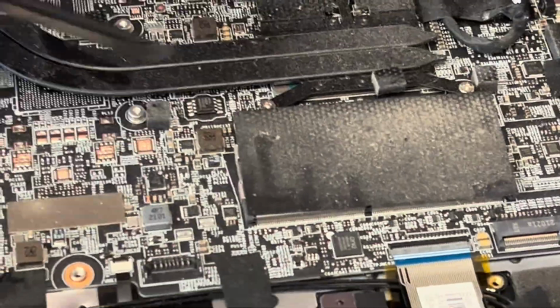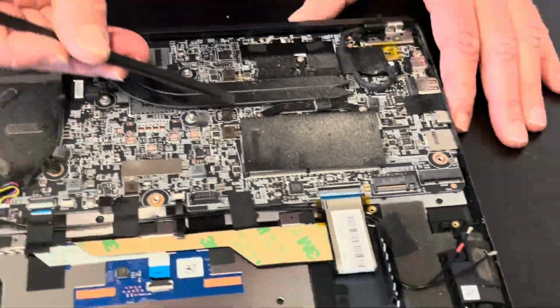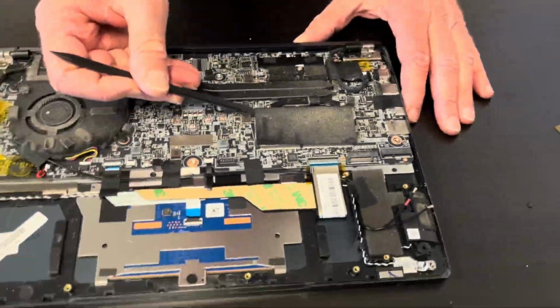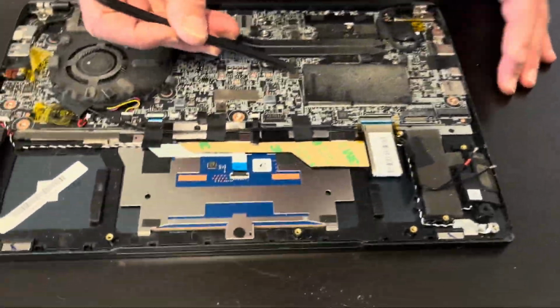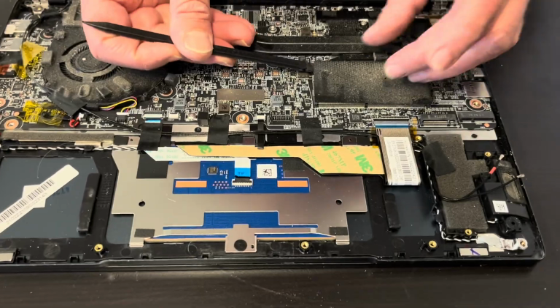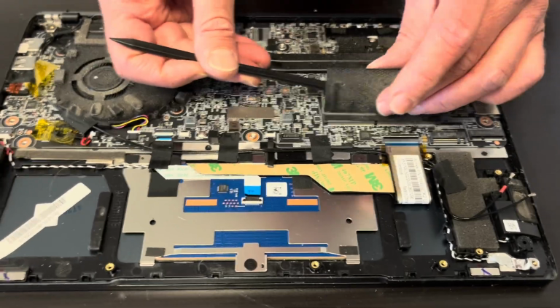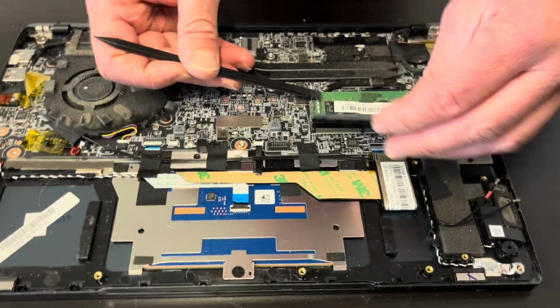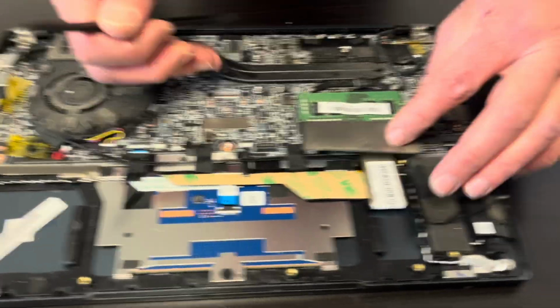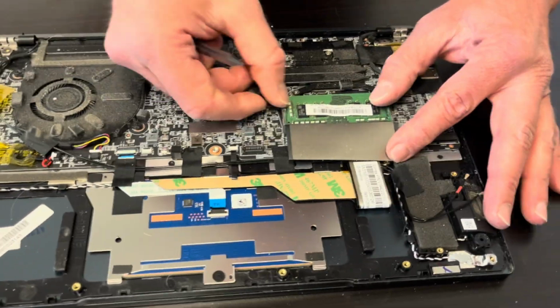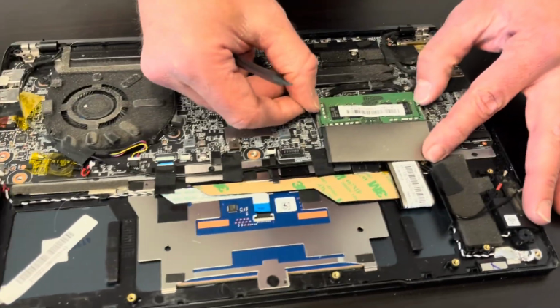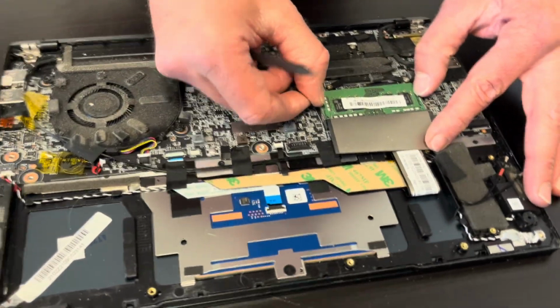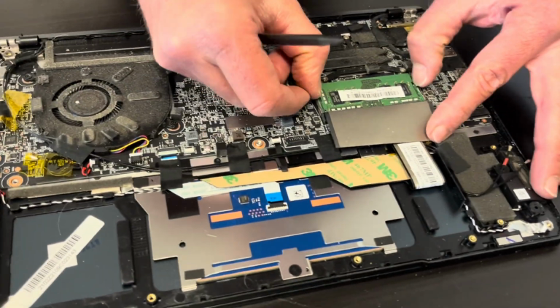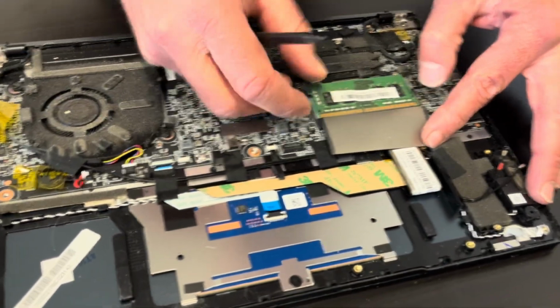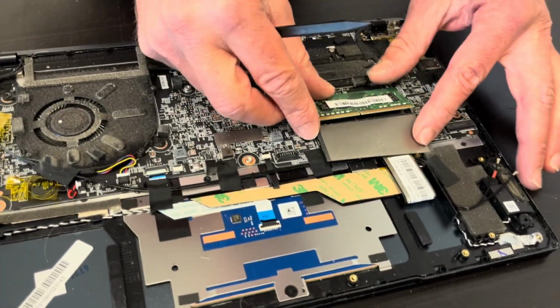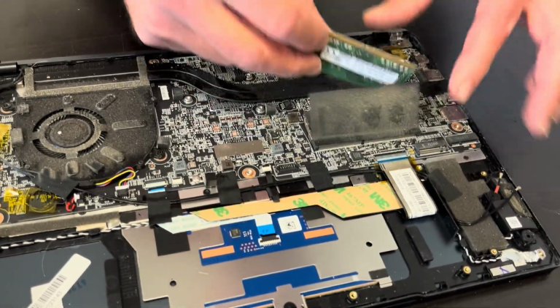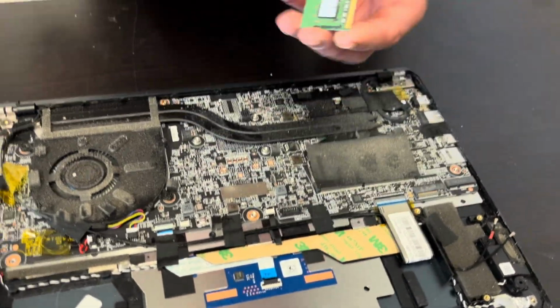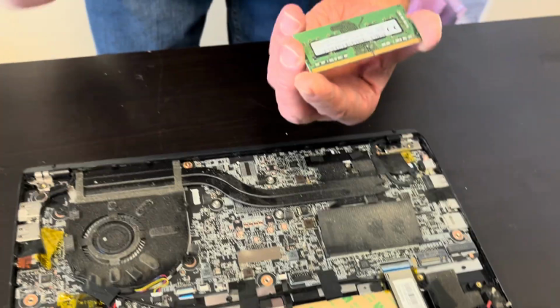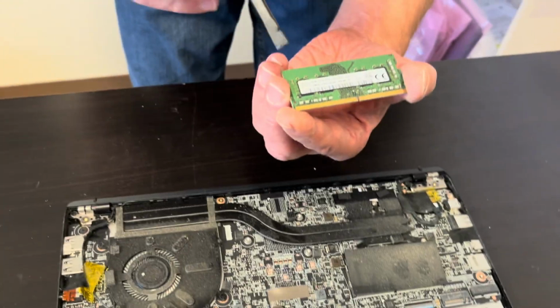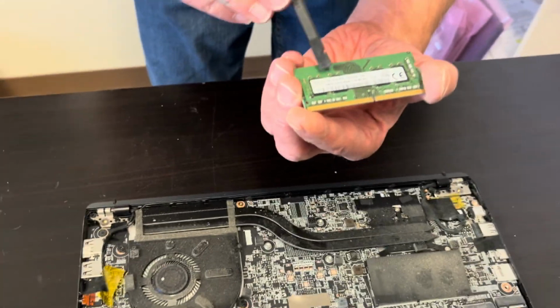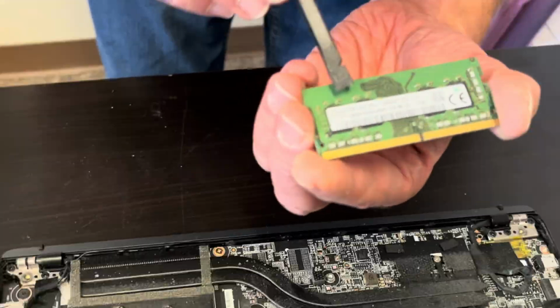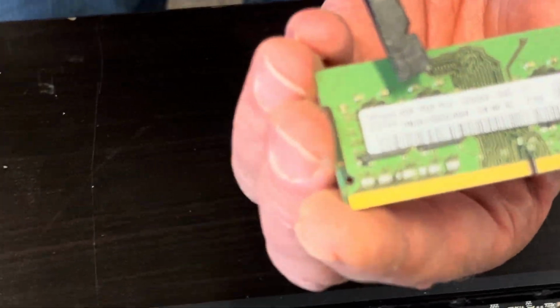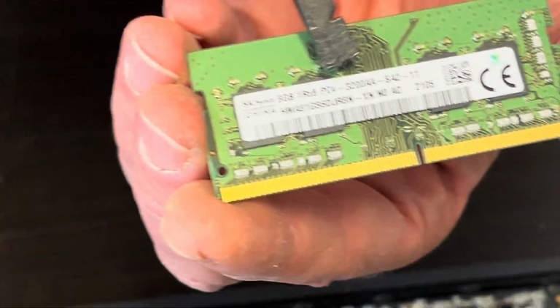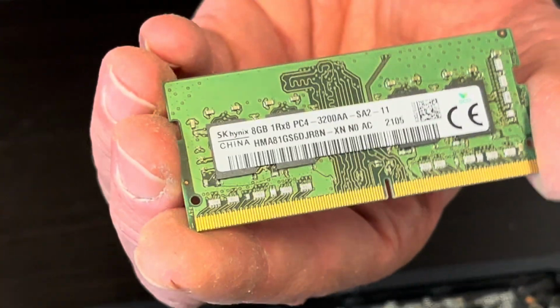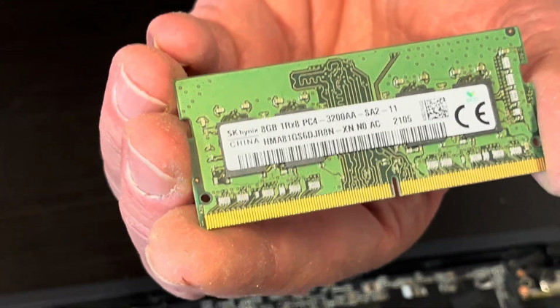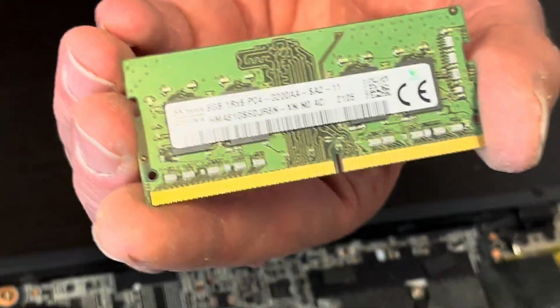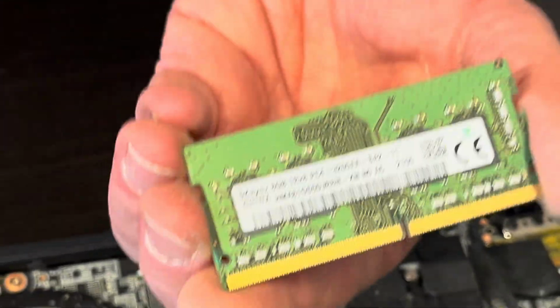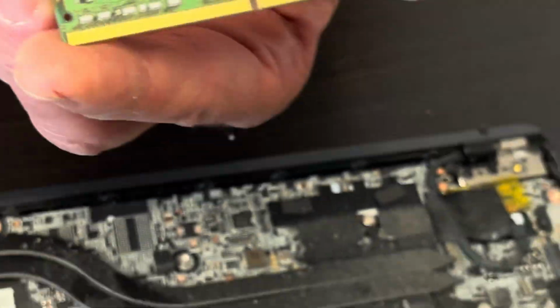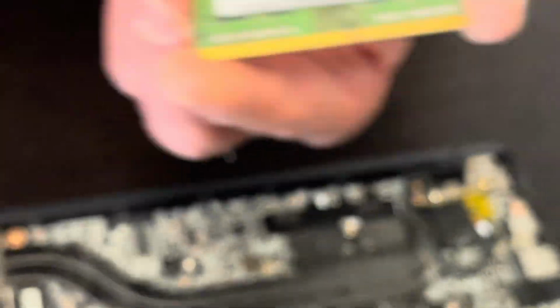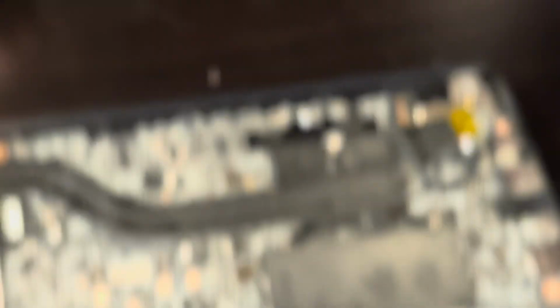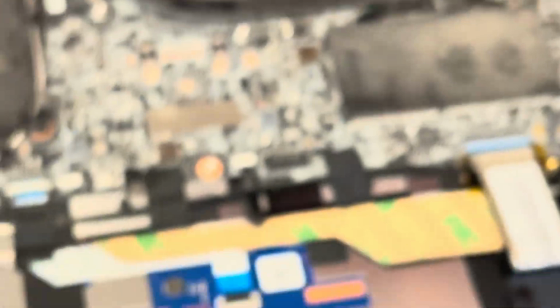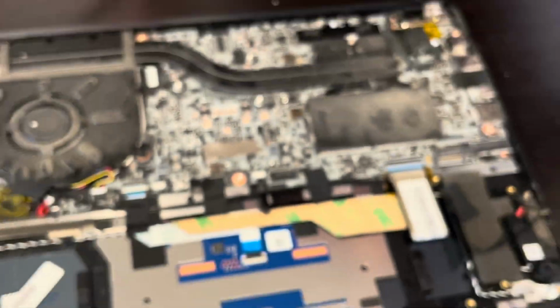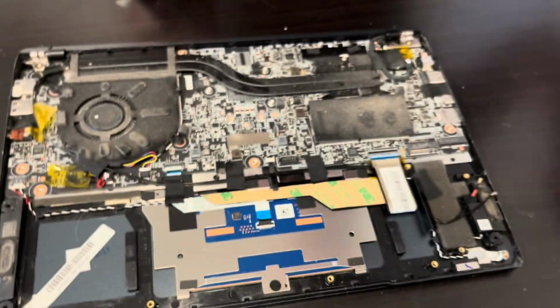Now let's check the memory. Under that cover we have the memory. The arms will spring out — that's the DDR4 memory, so you can upgrade it or replace it if it doesn't work.